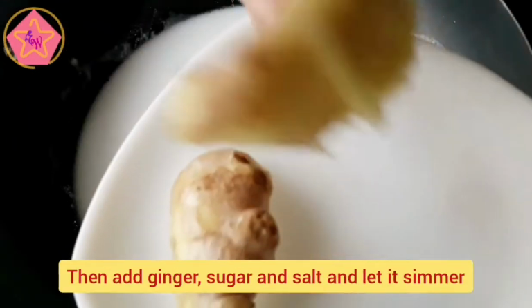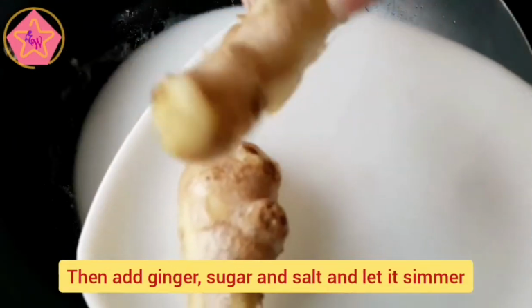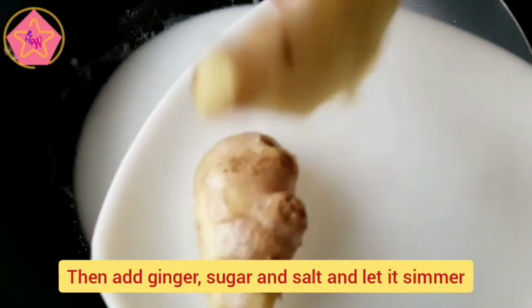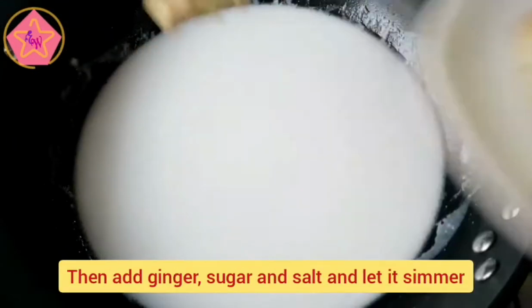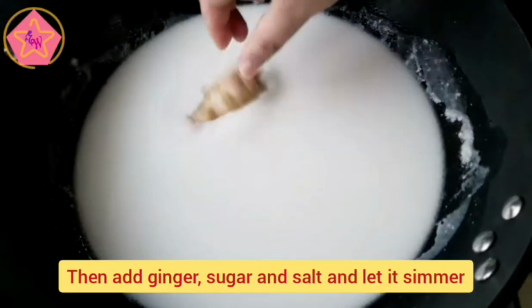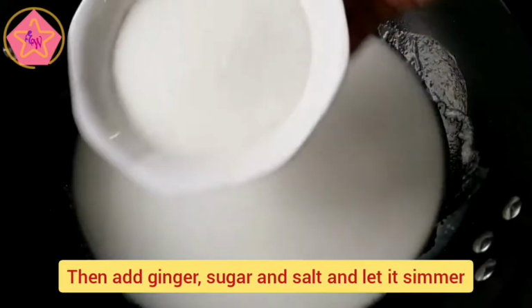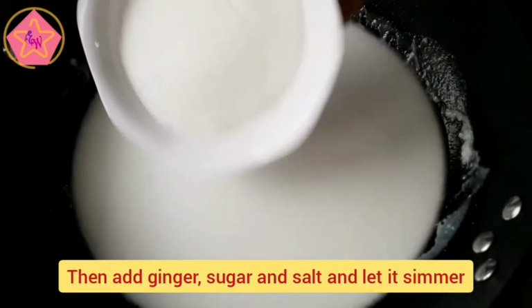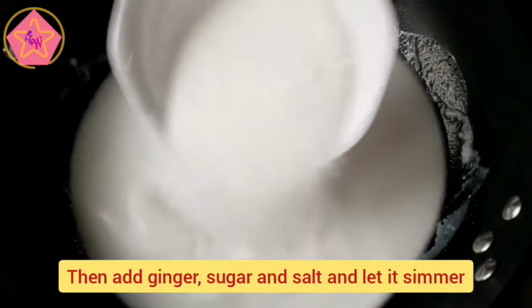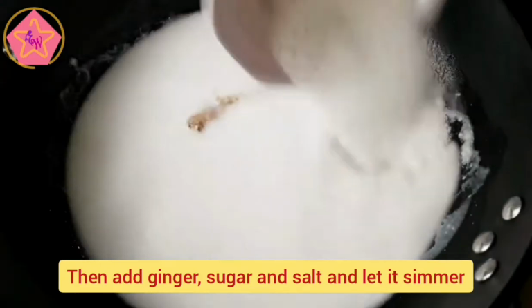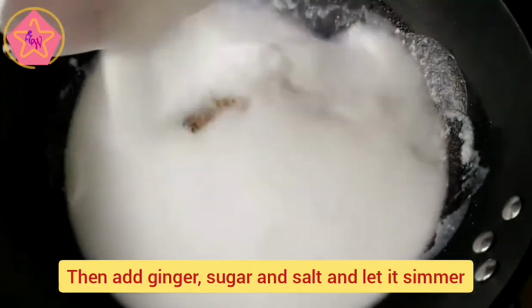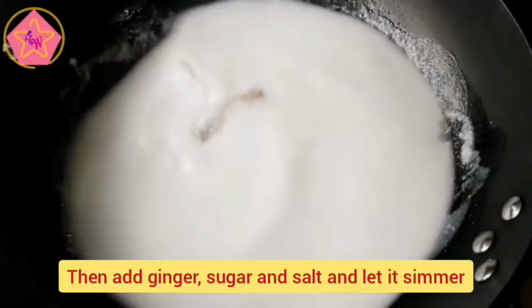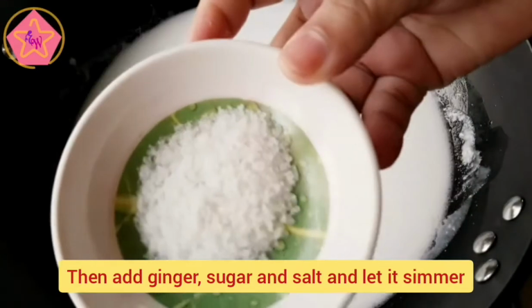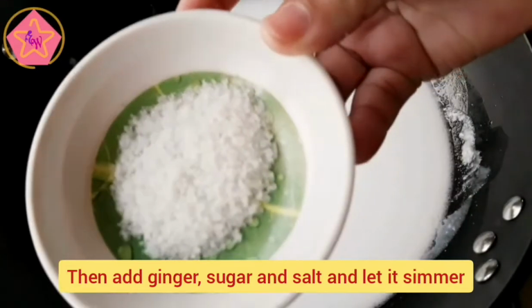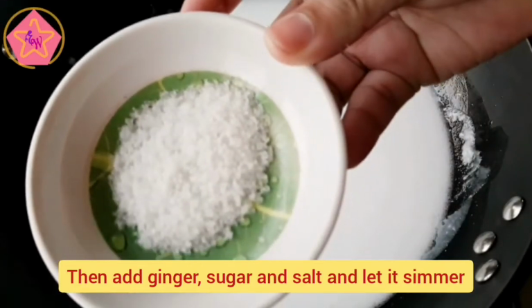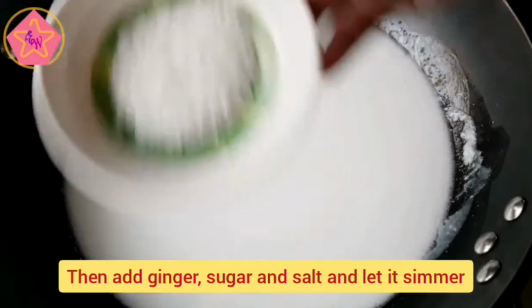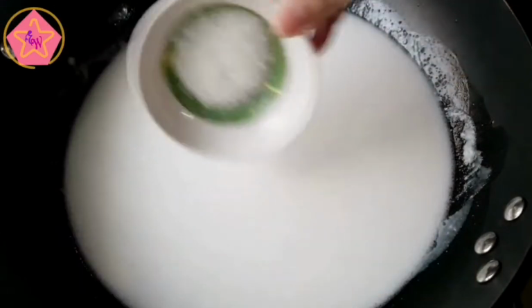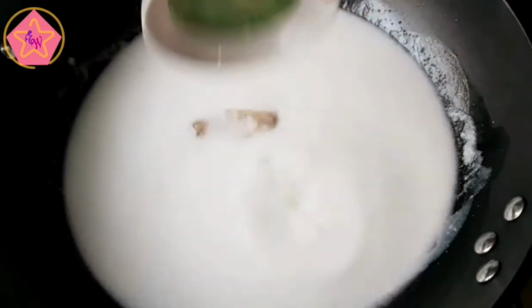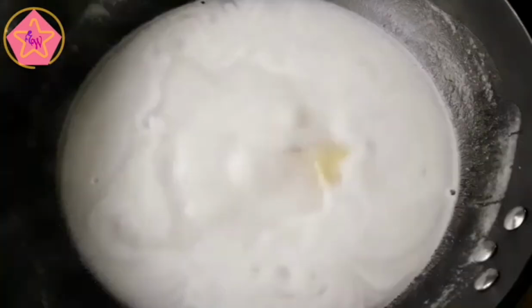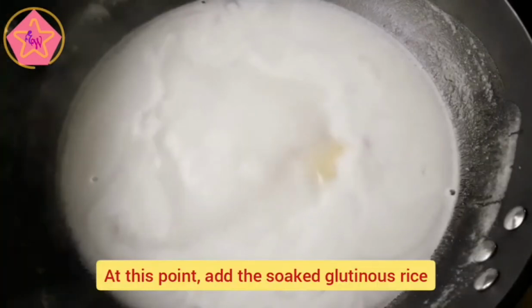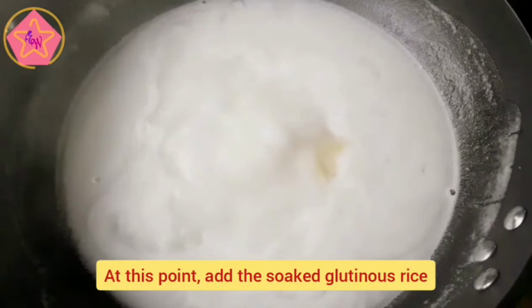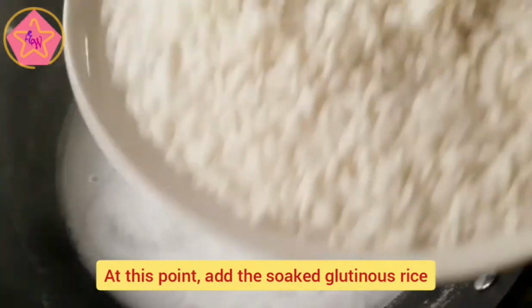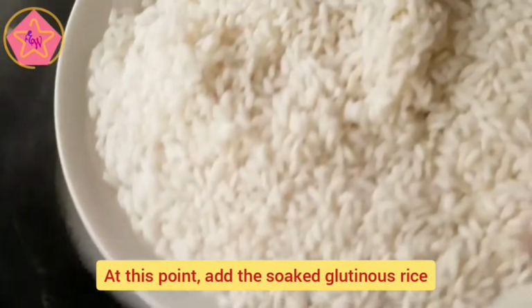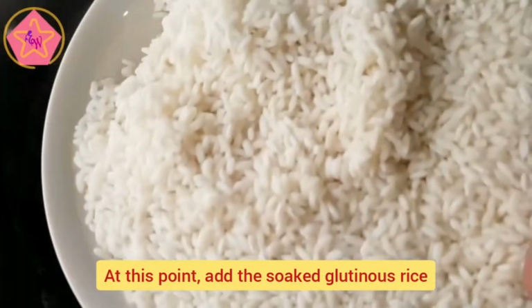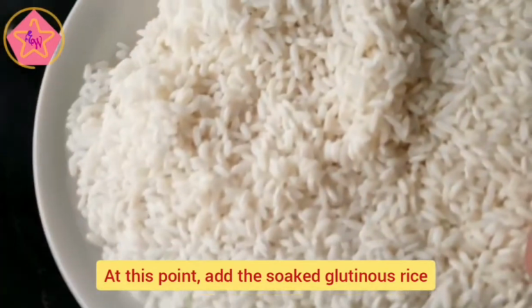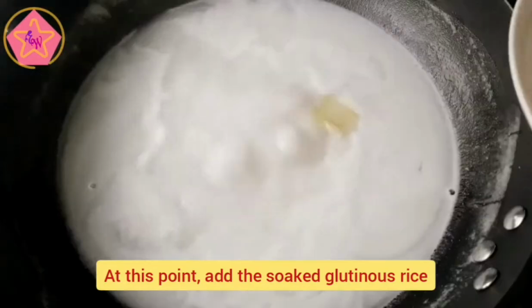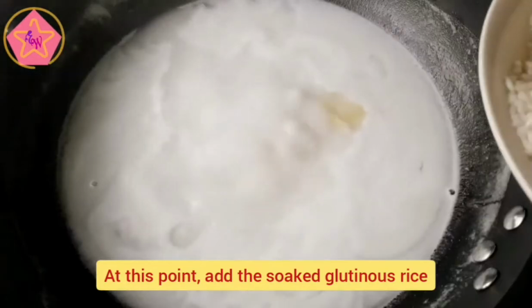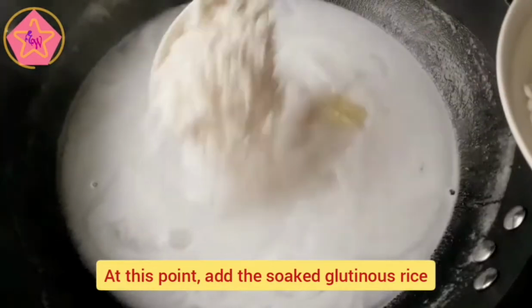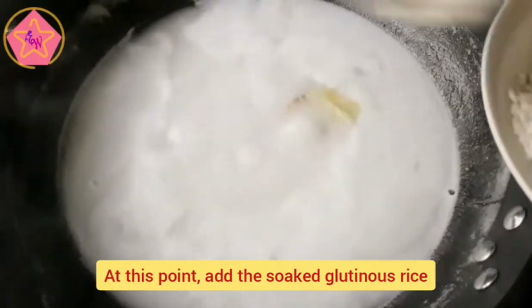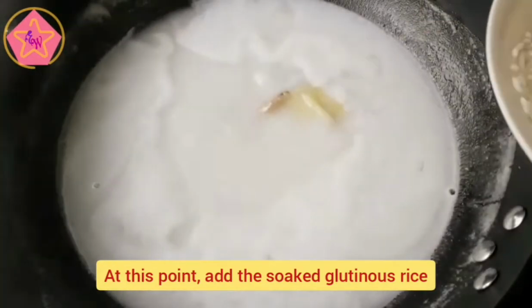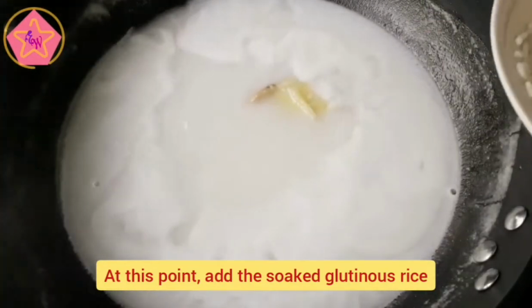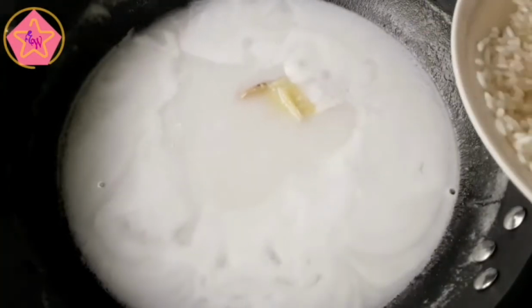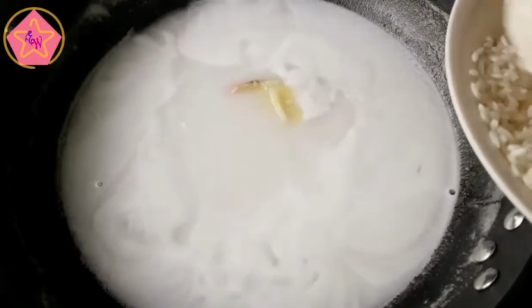Pagkatapos, ilagay ang luya, asukal, at asin. Kapag kumulo na ito, ilagay na natin ang ating binabad na marikit na bigas.